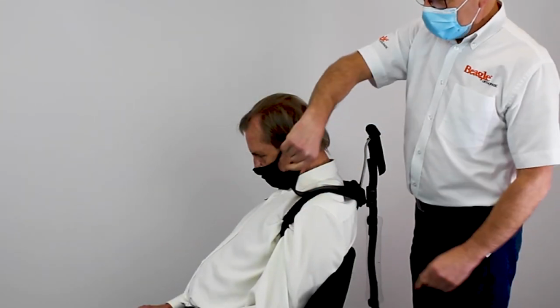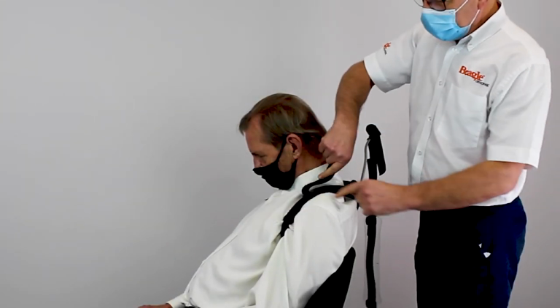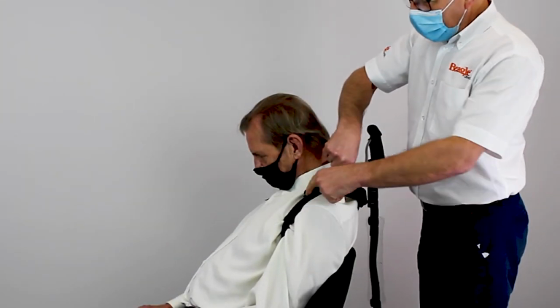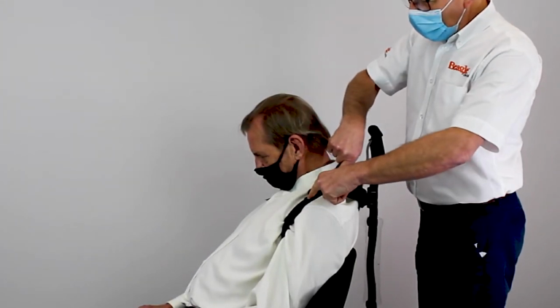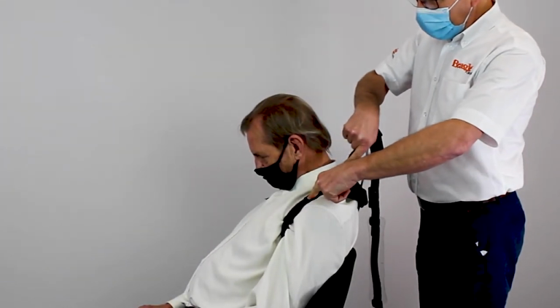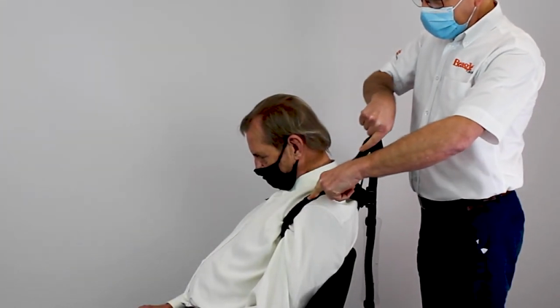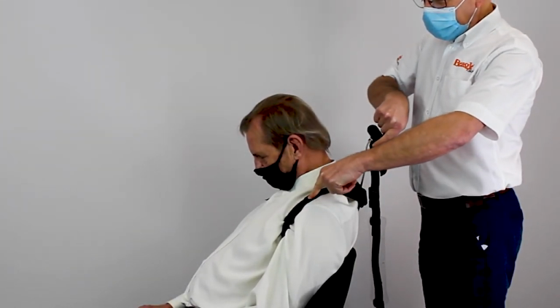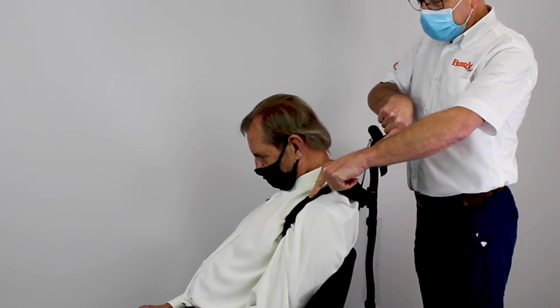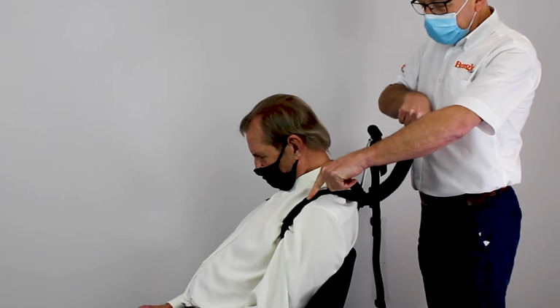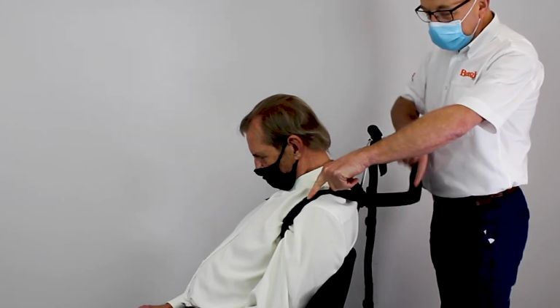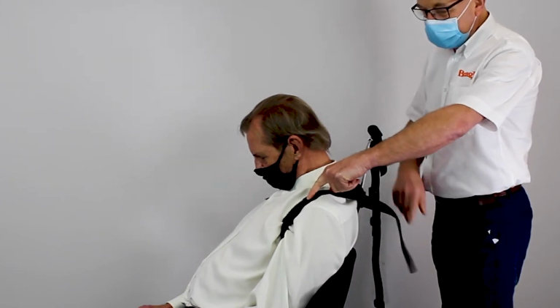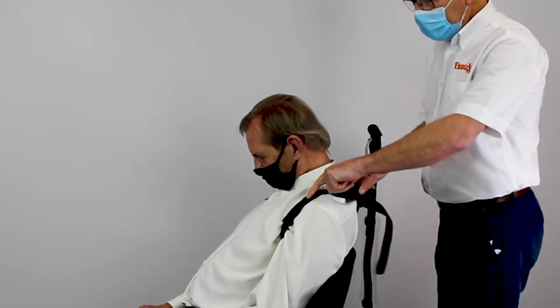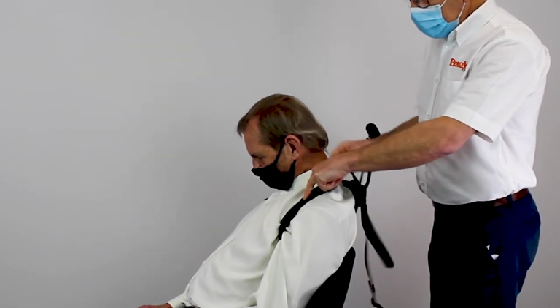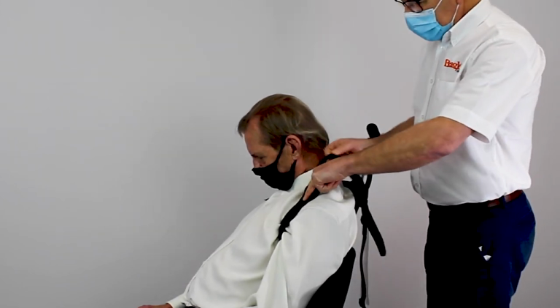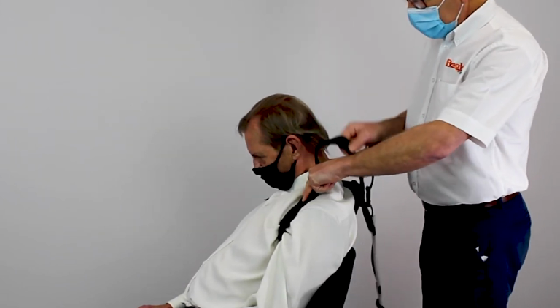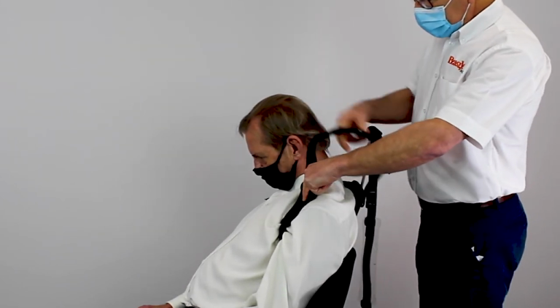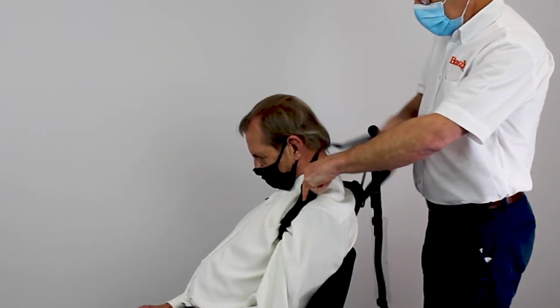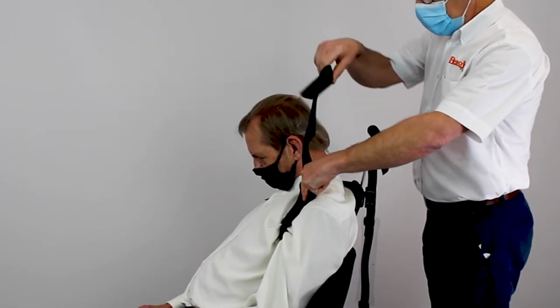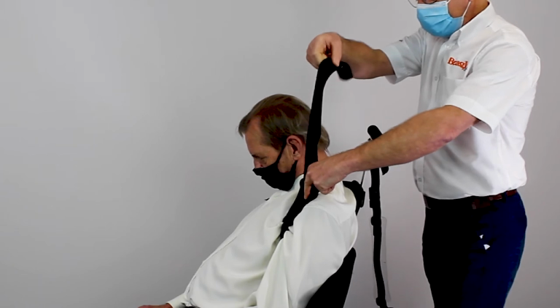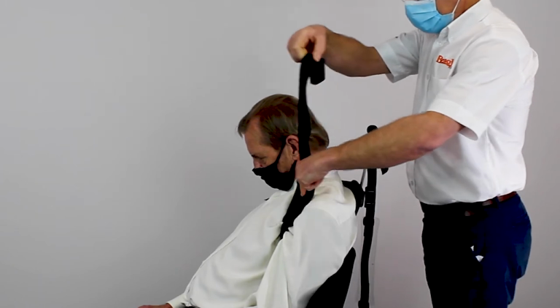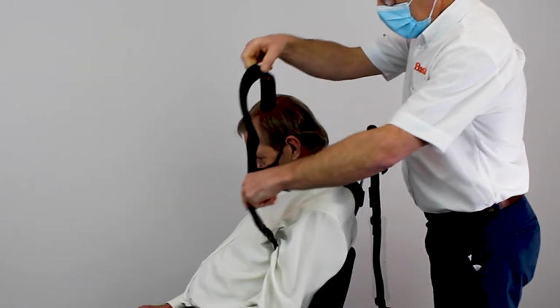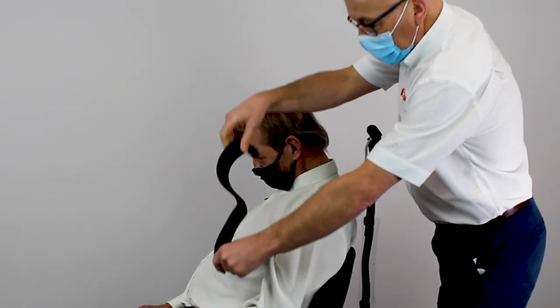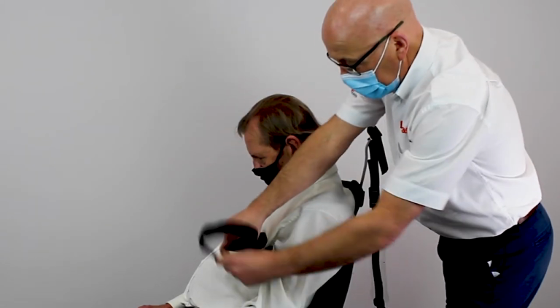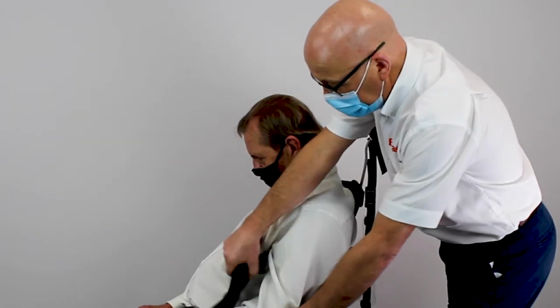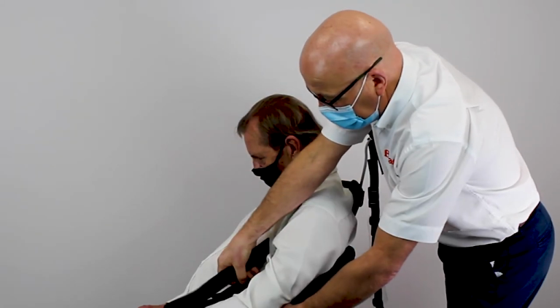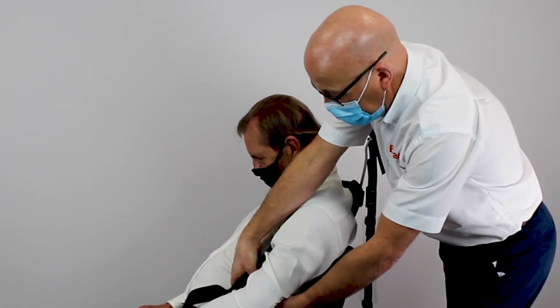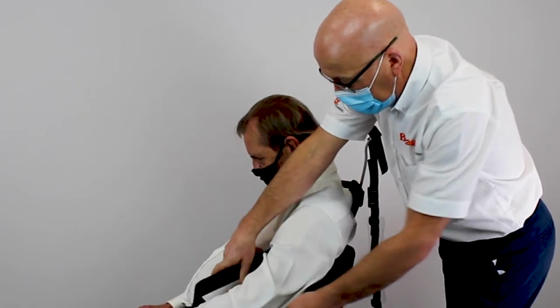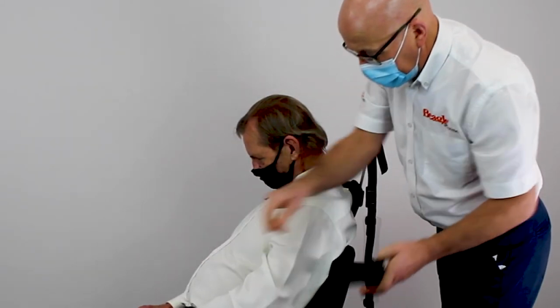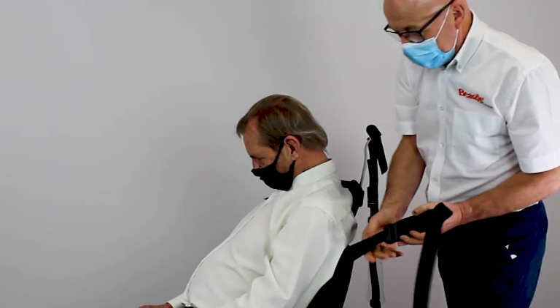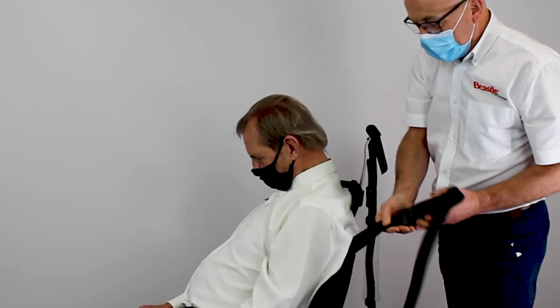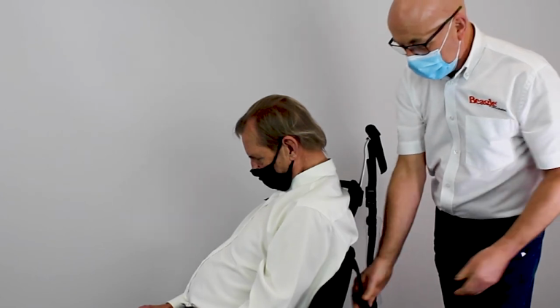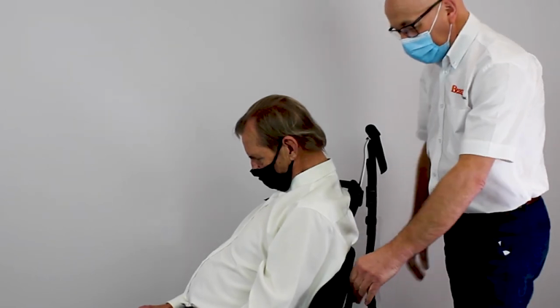To remove the shoulder straps, peel the strap towards the shoulder, taking care to leave the hook on the shoulder pad. Then slide the strap back through the loop and lower the strap behind the chair. Repeat this on the opposite side.